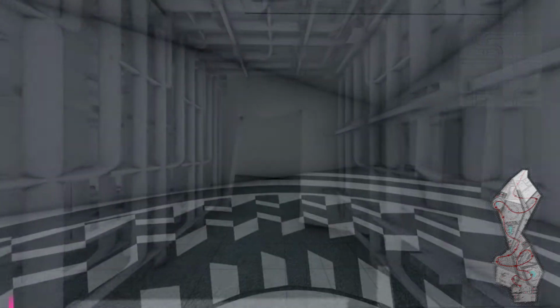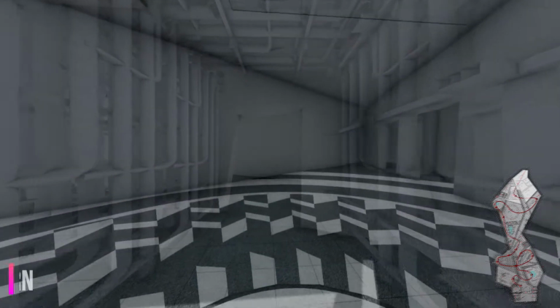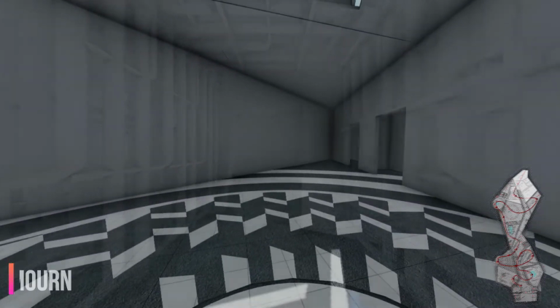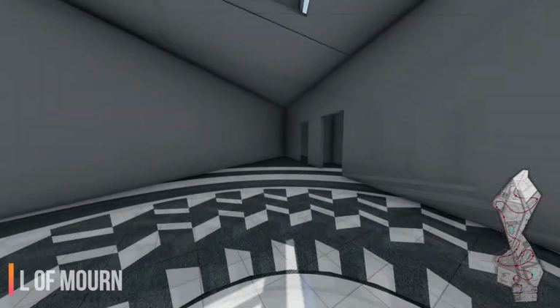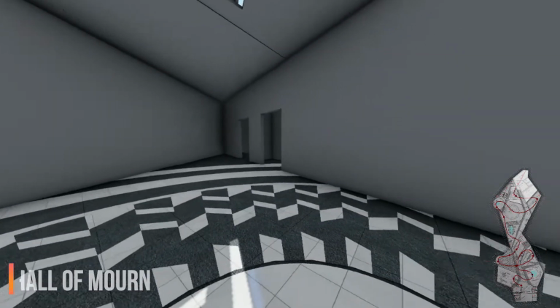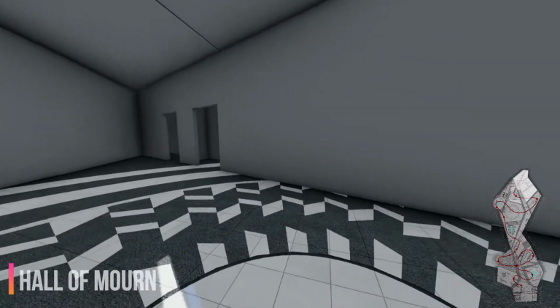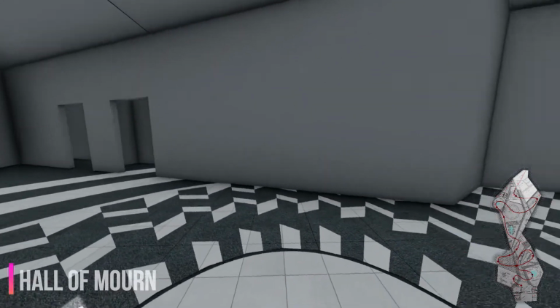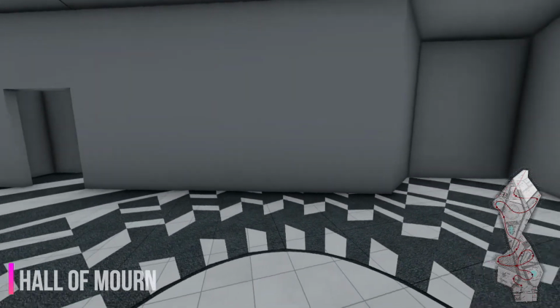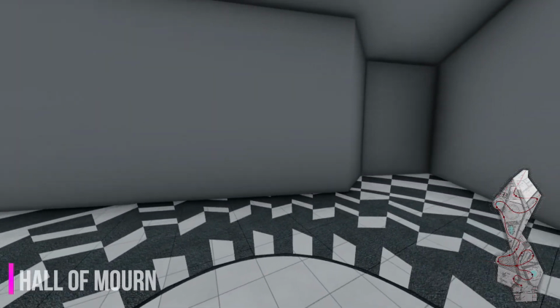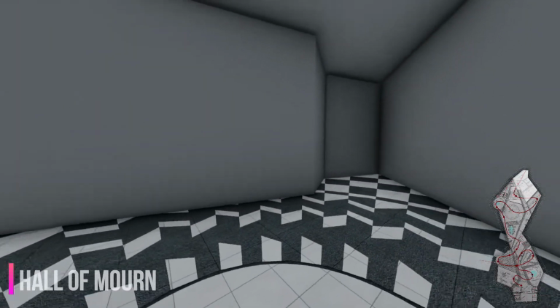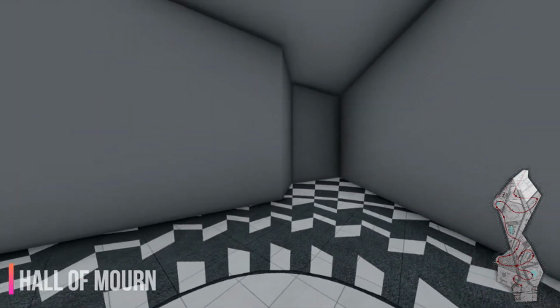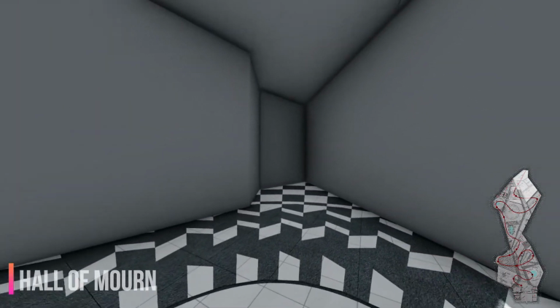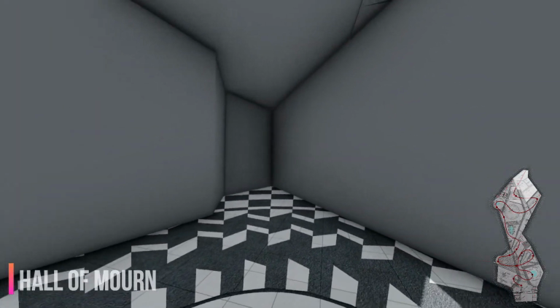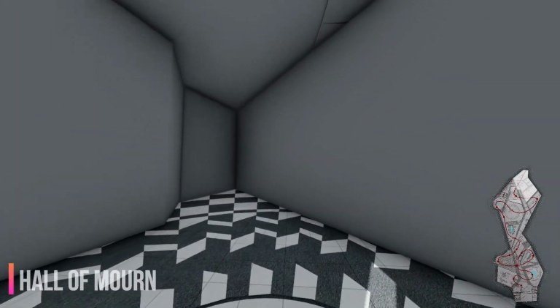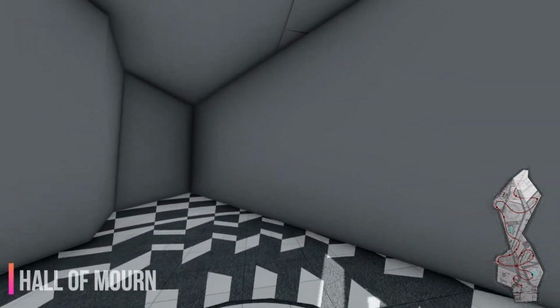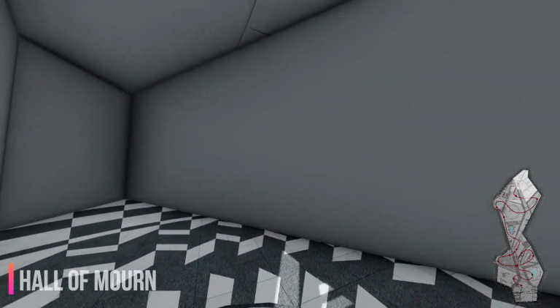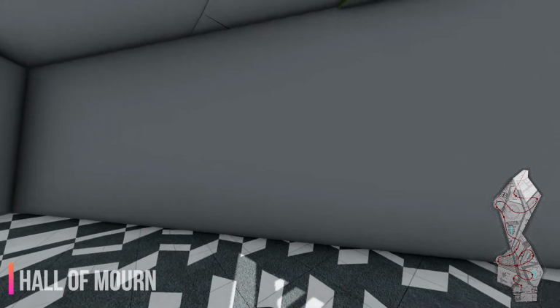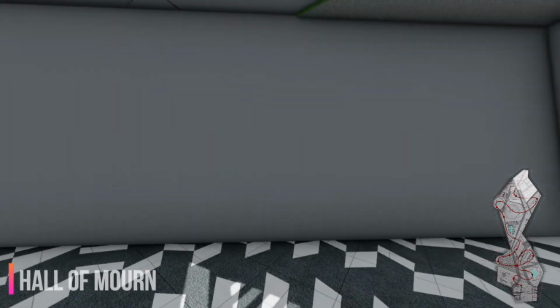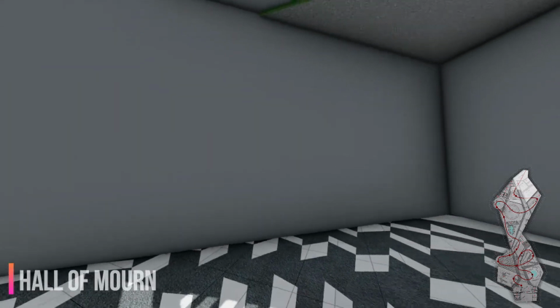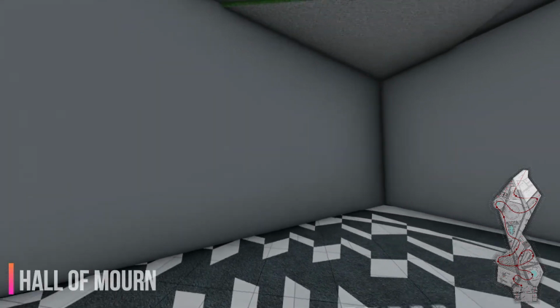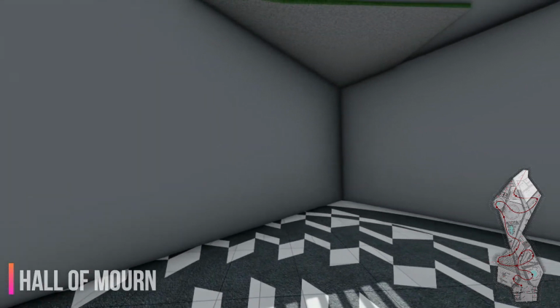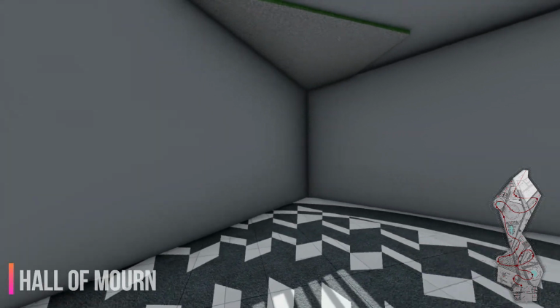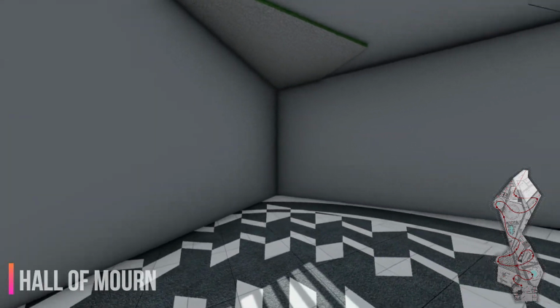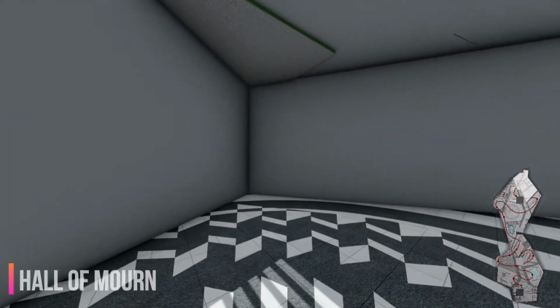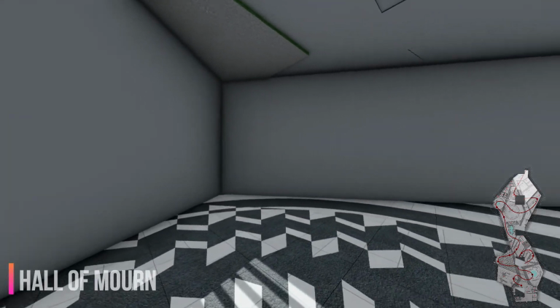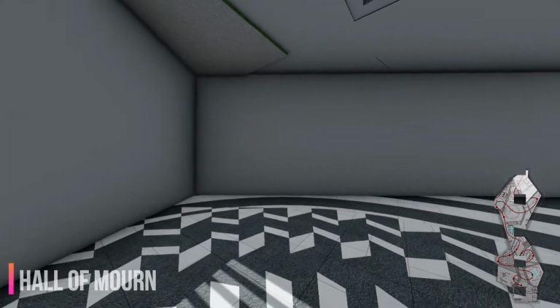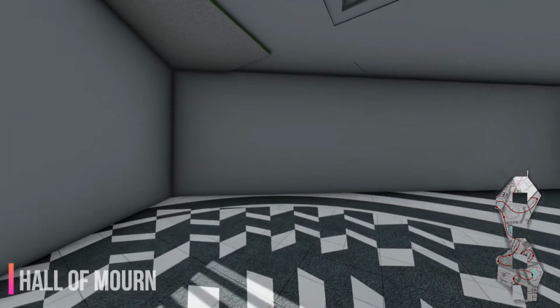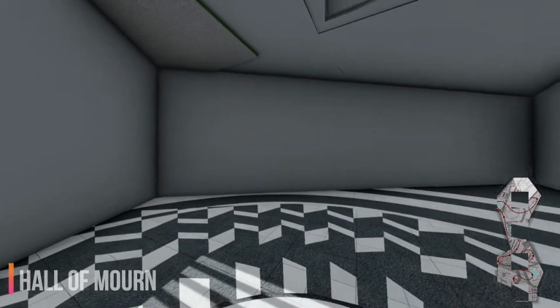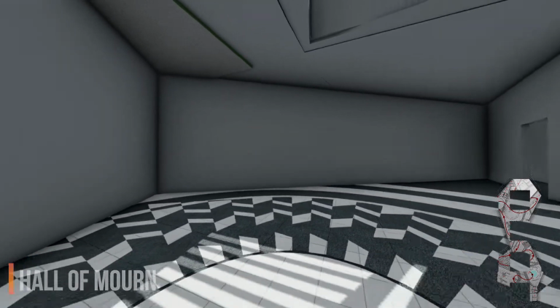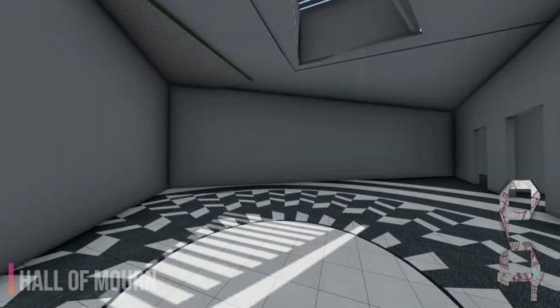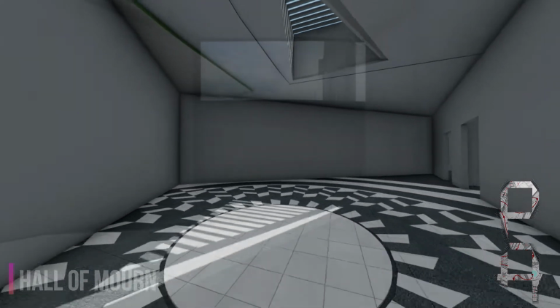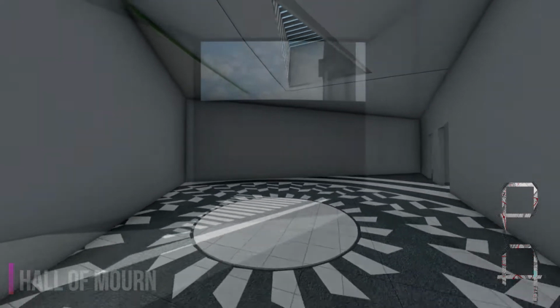The flooring pattern of the prayer hall is center-oriented, with a vertical axis from the center point towards the skylight. Simultaneously, the sound of dripping water can be heard.